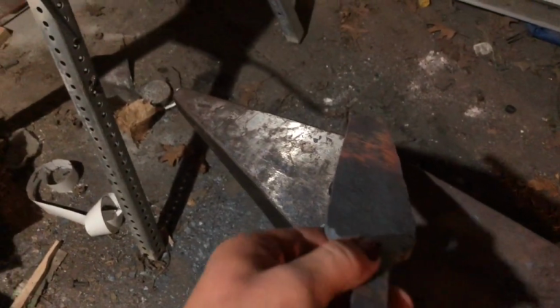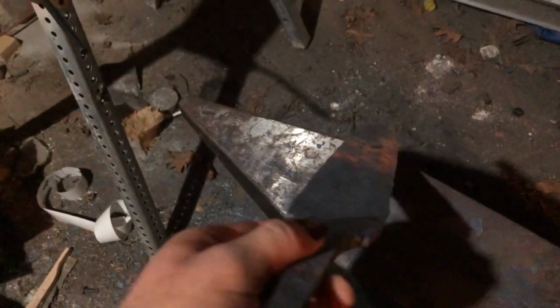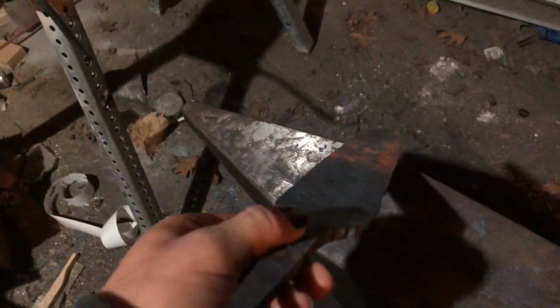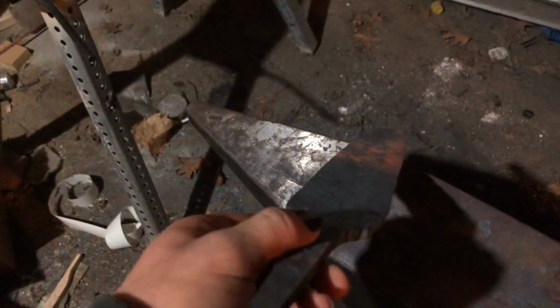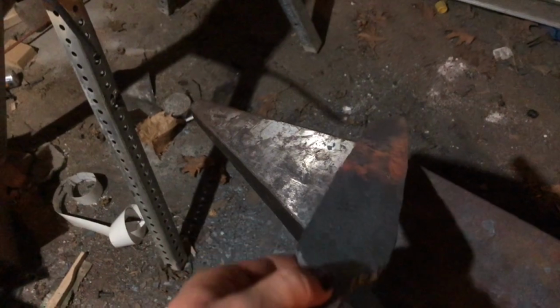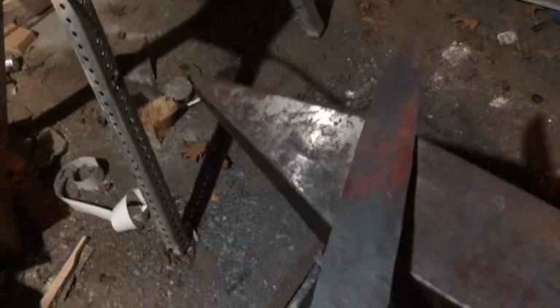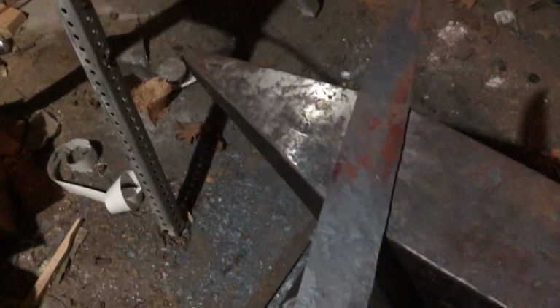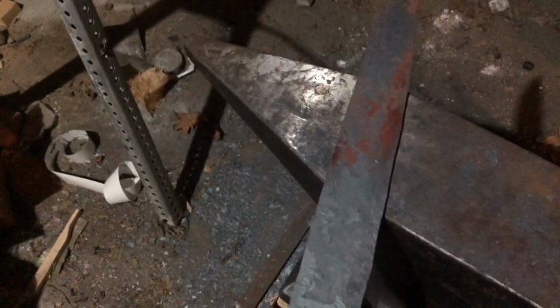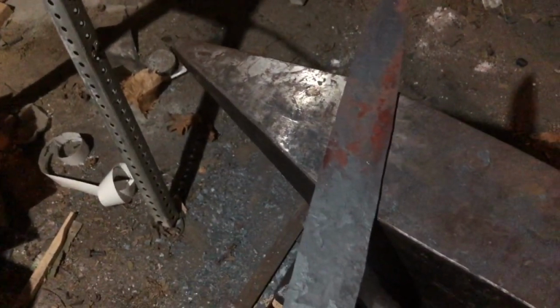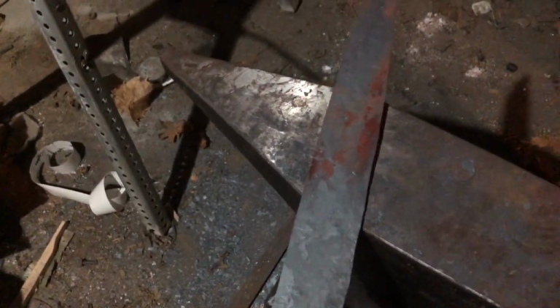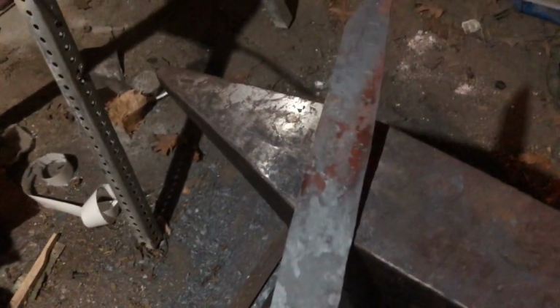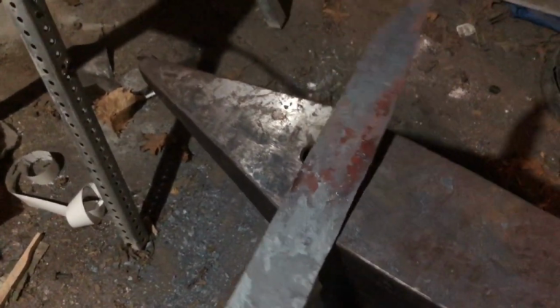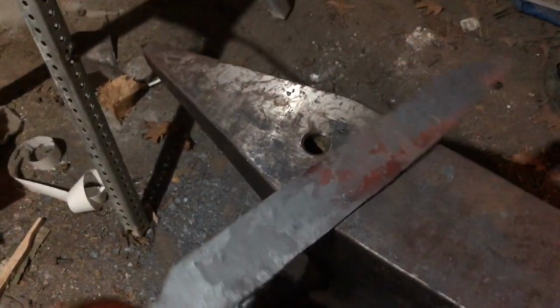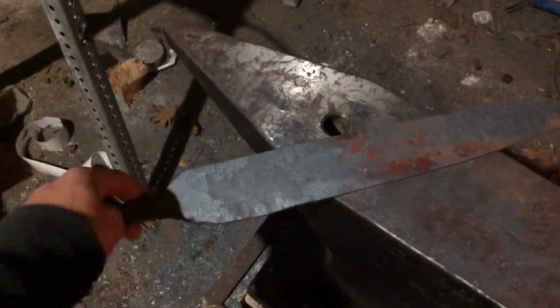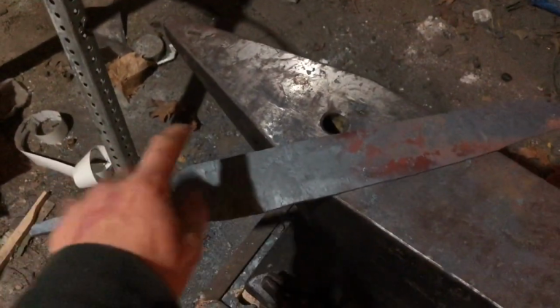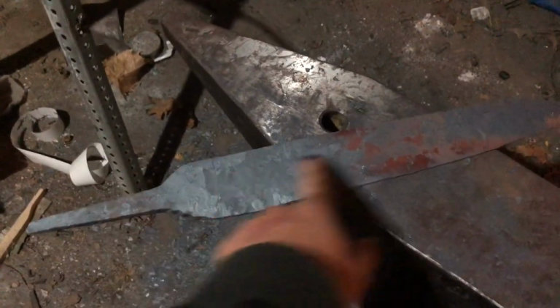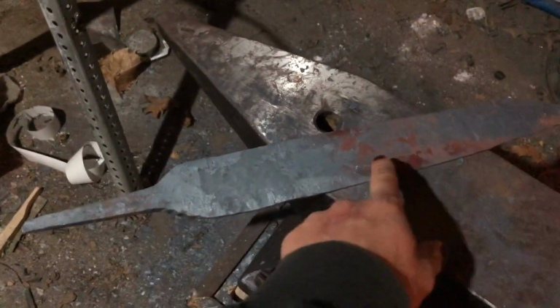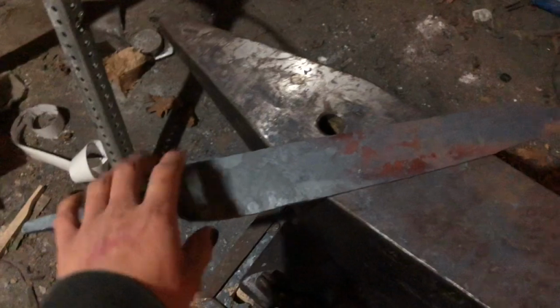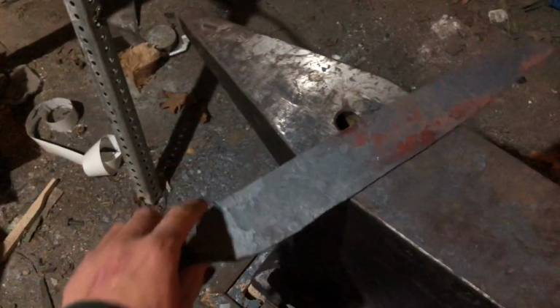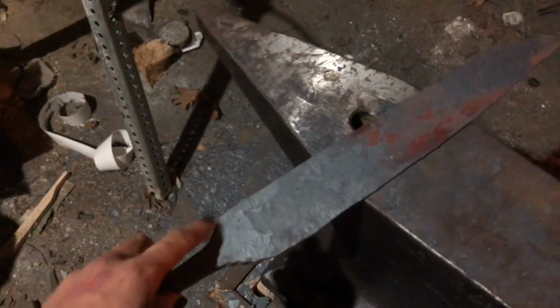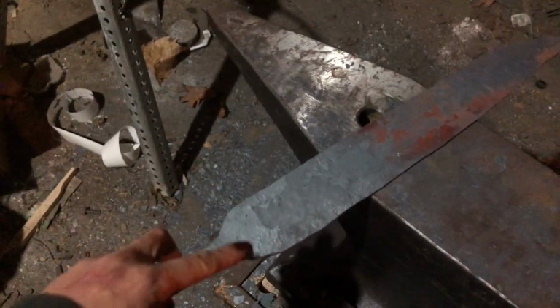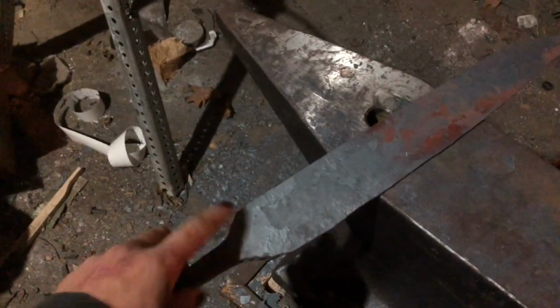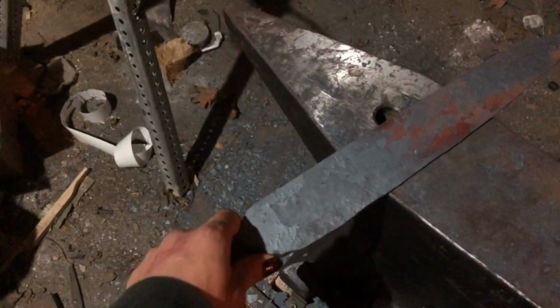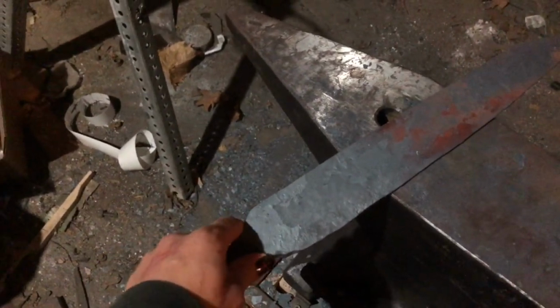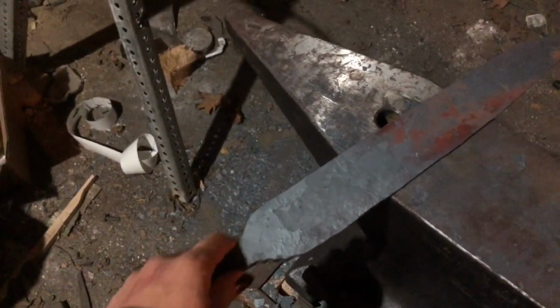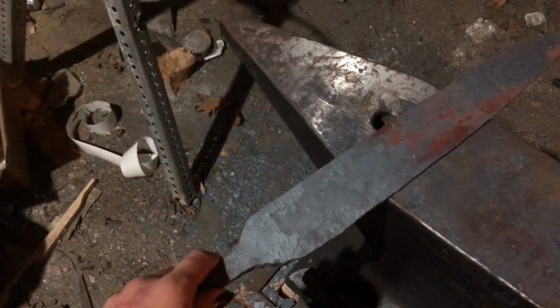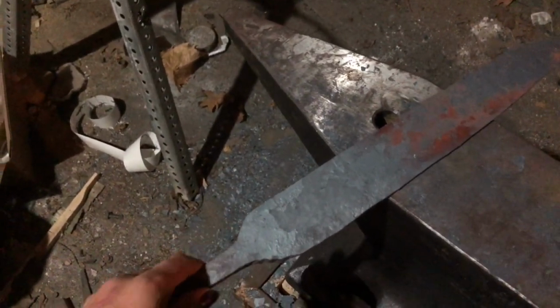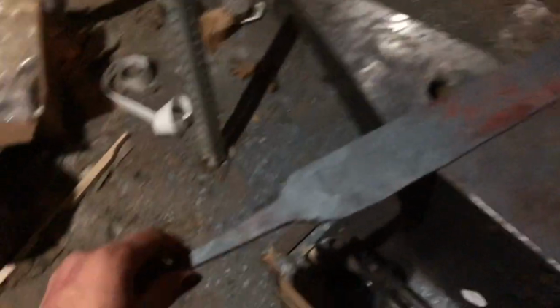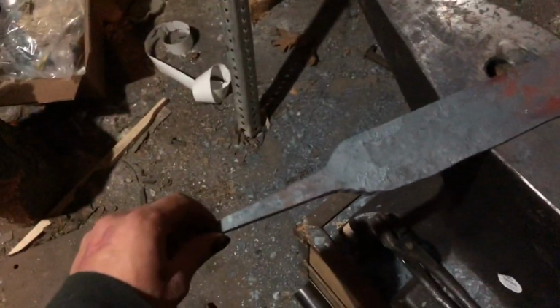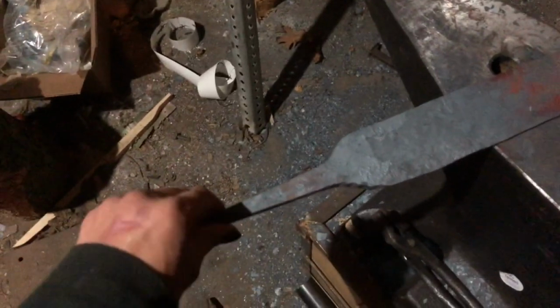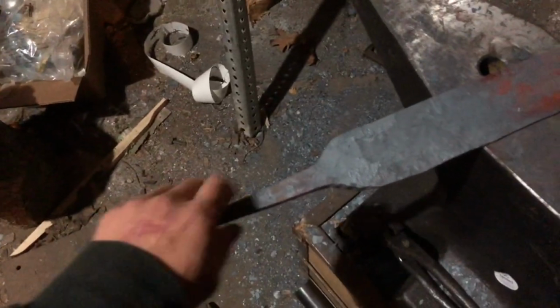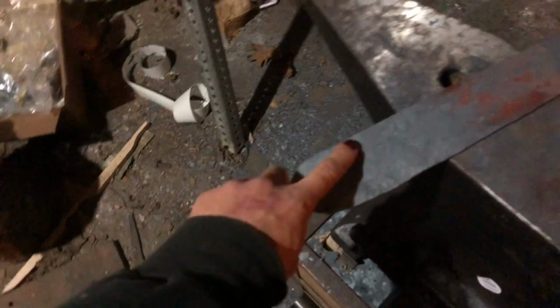The way I want this is kind of rounded on the back, which would be cool, but I want this to have a straight edge. I also need to clean up around the tangs so it fits a little better, and of course clean that up too.